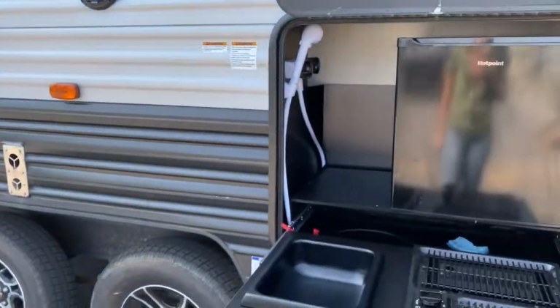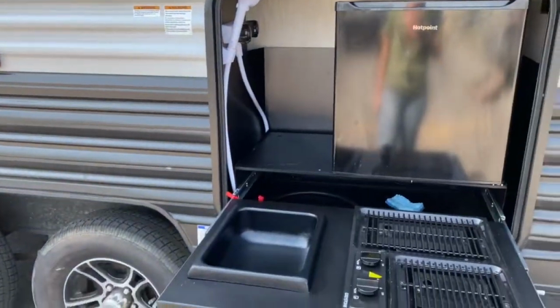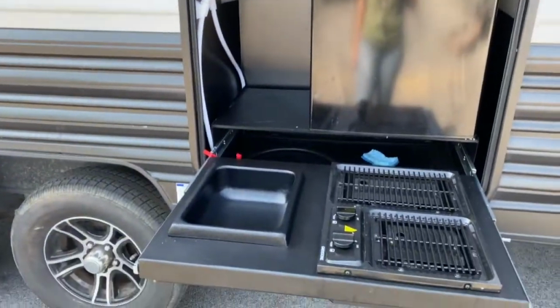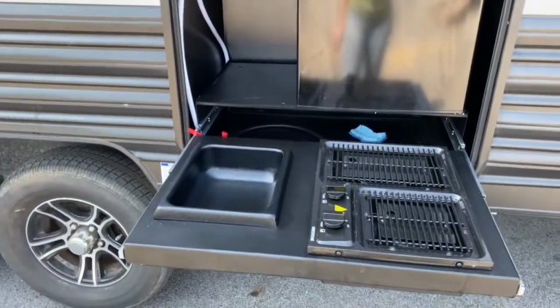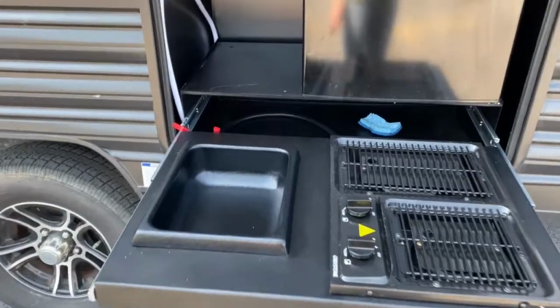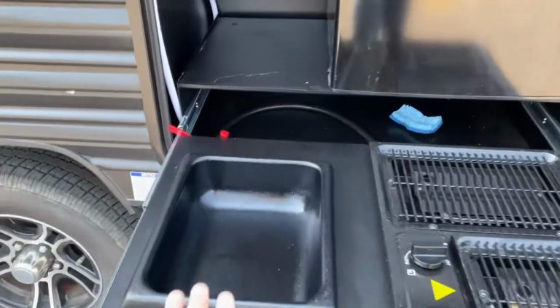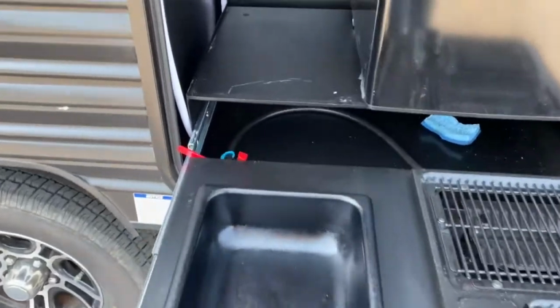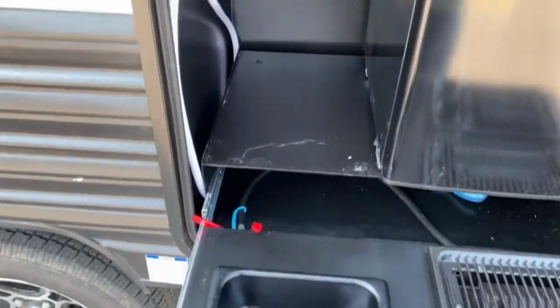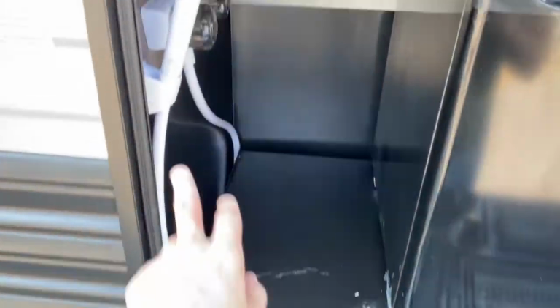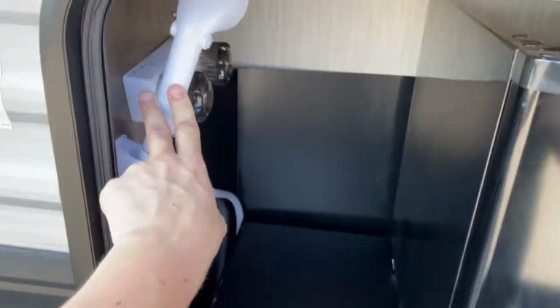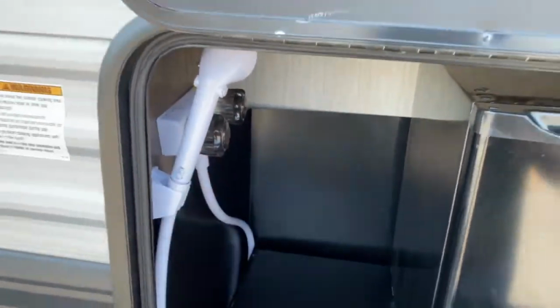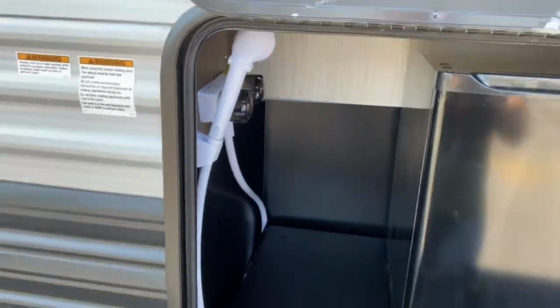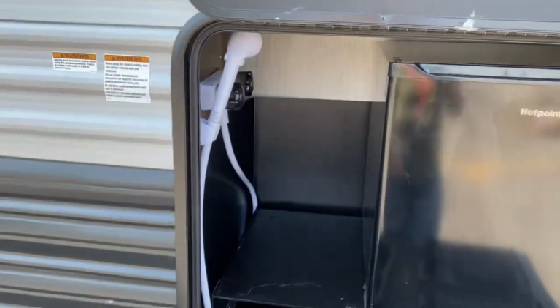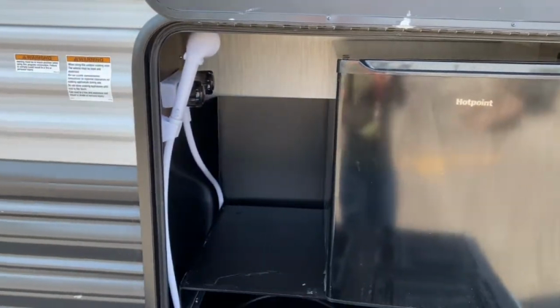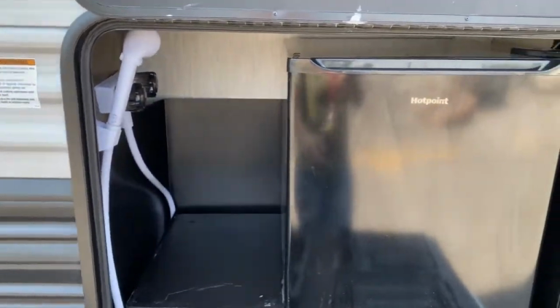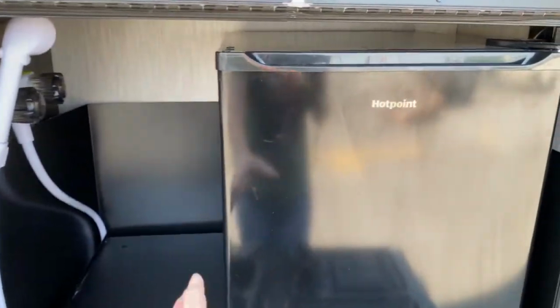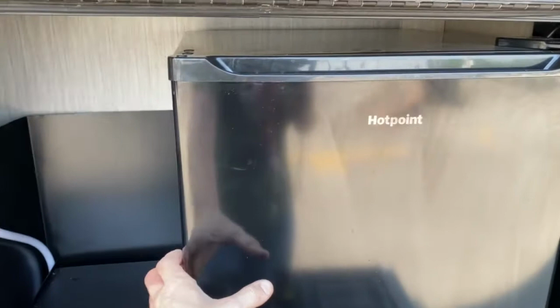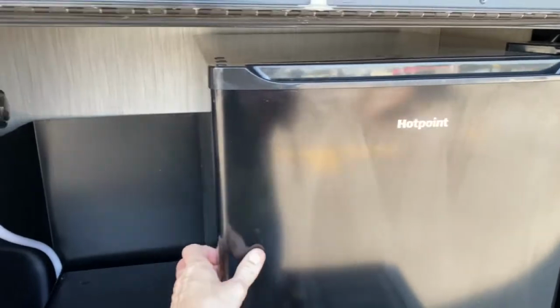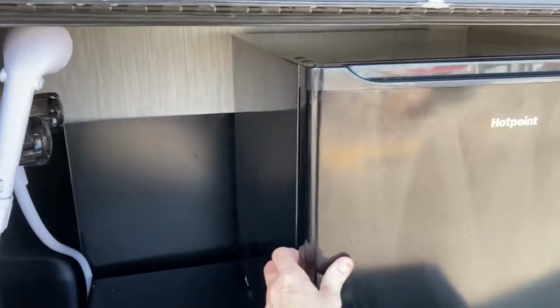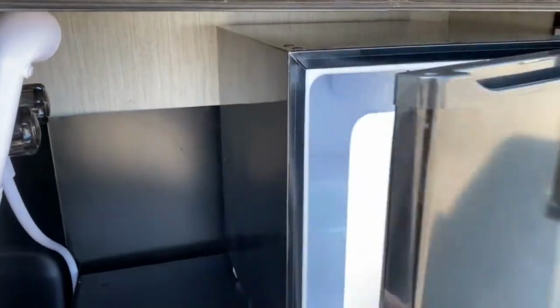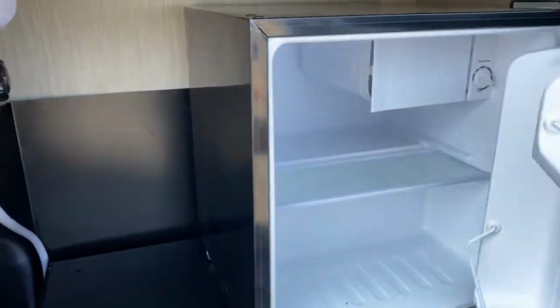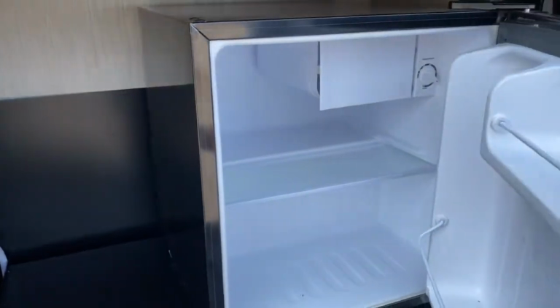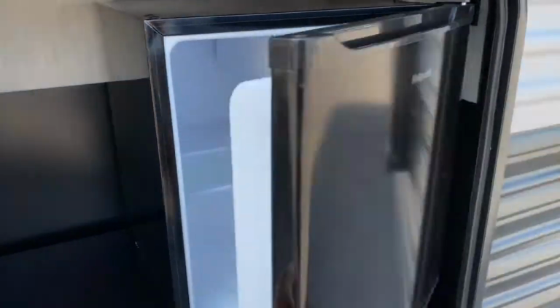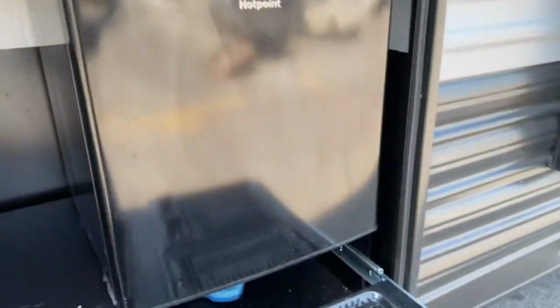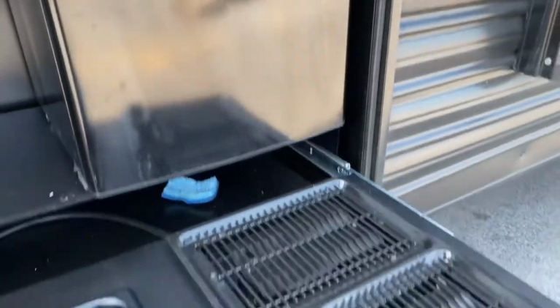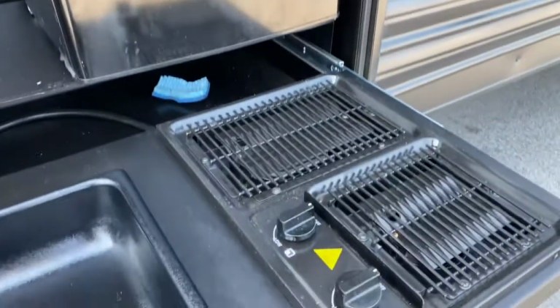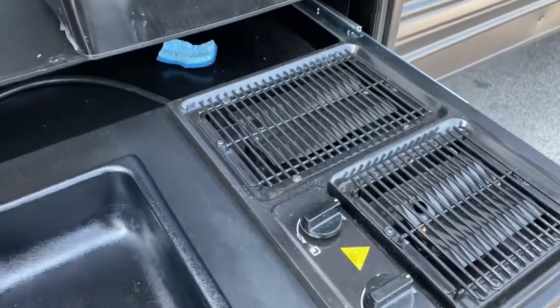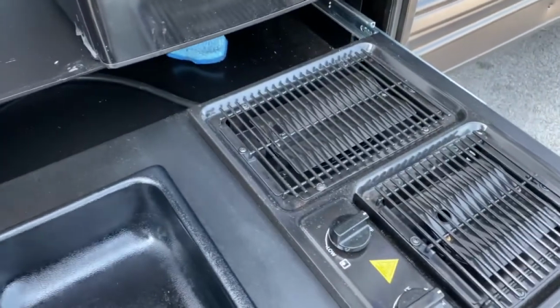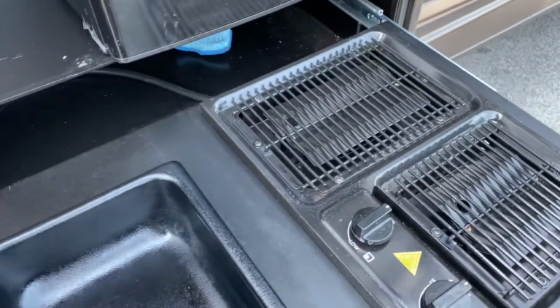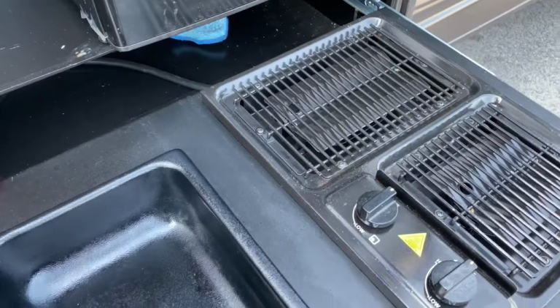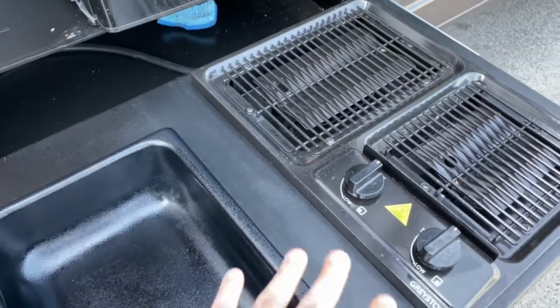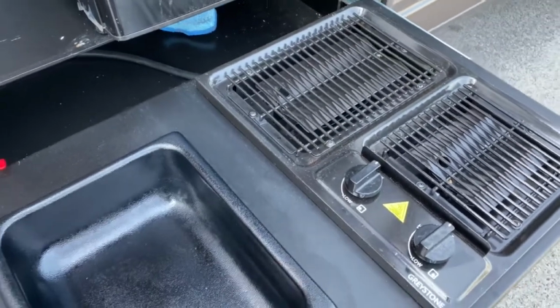Over here is your outdoor kitchen, so you get a wash basin sink with the pull-down sprayer, a Hotpoint cube refrigerator, and down below you do have a Greystone stovetop.